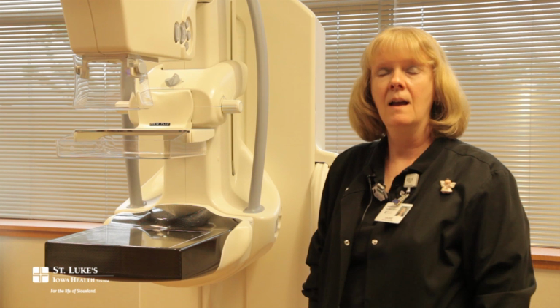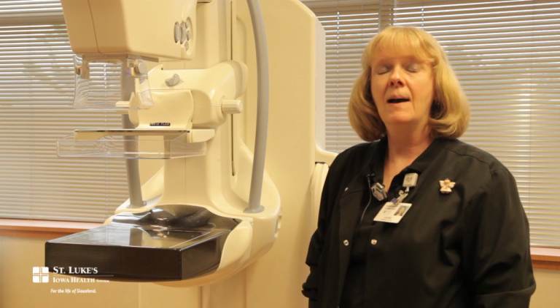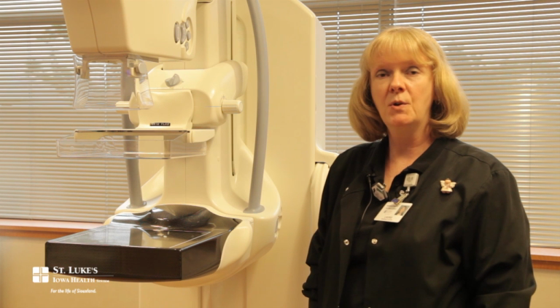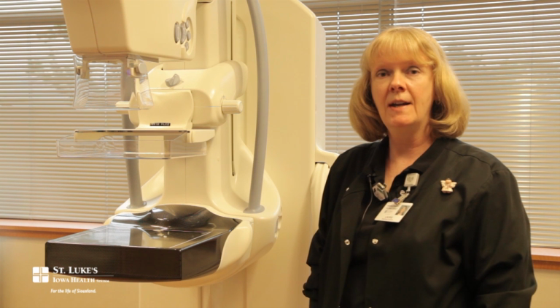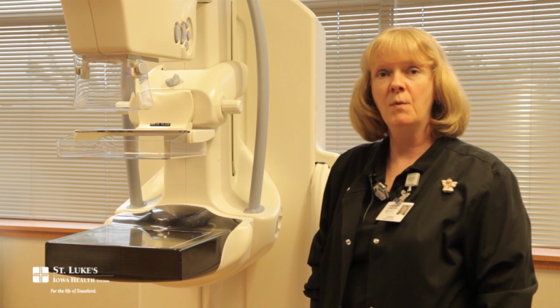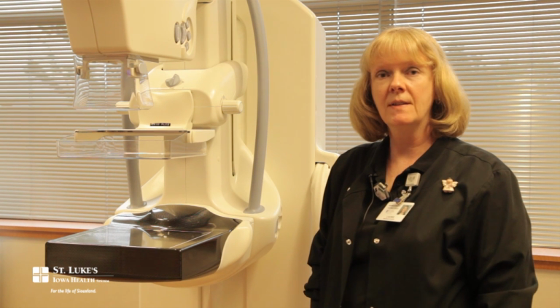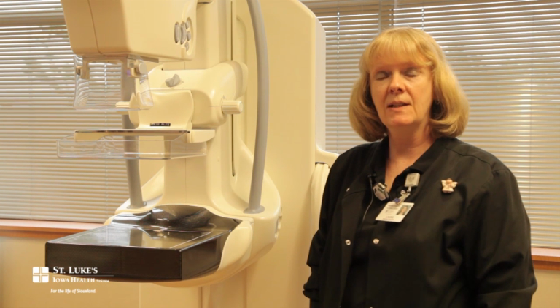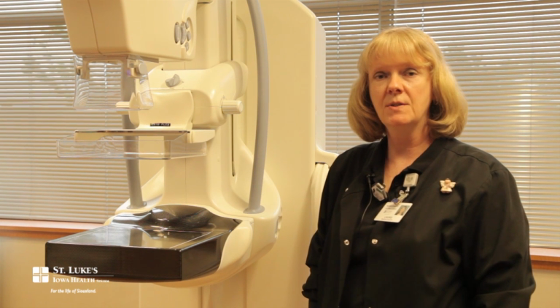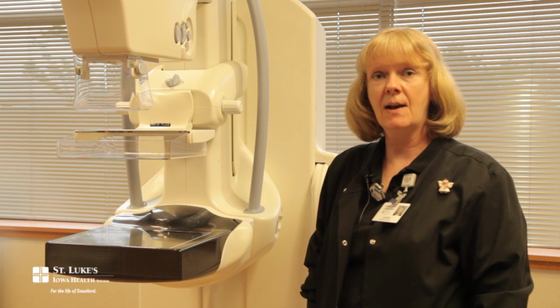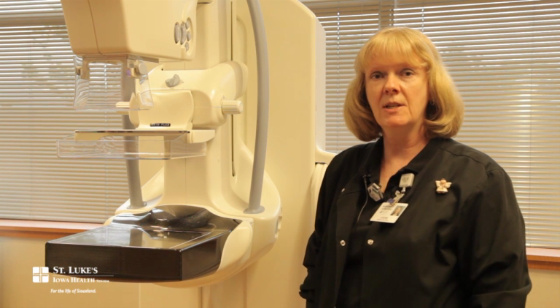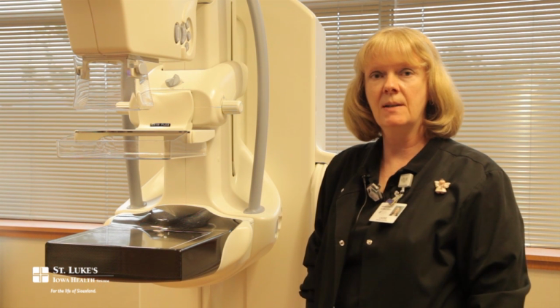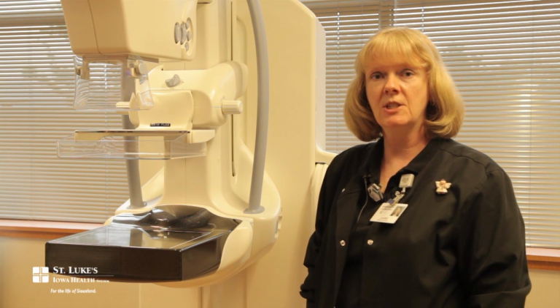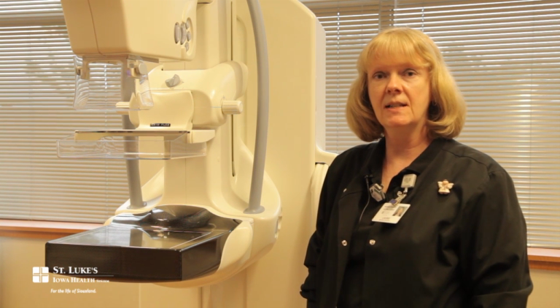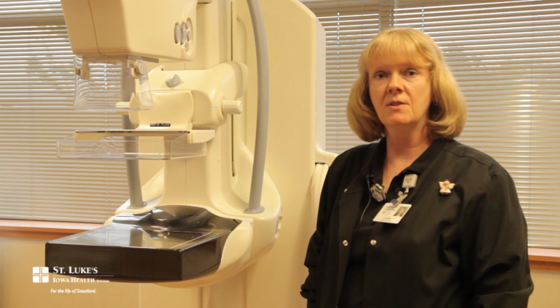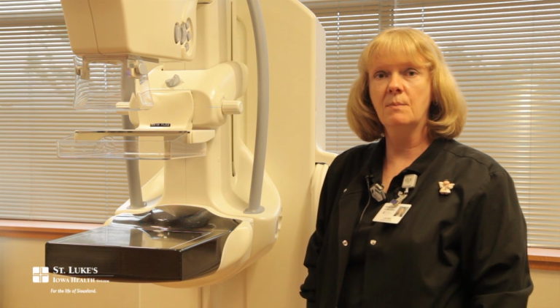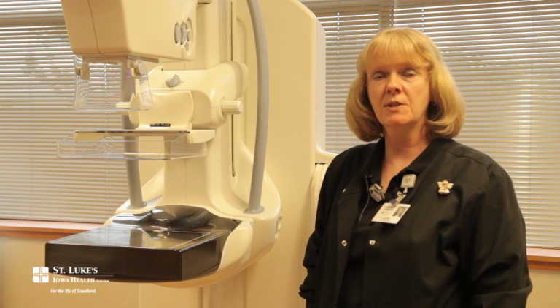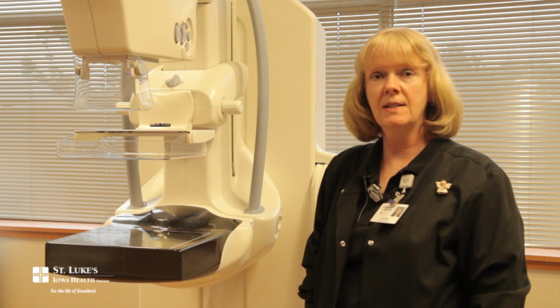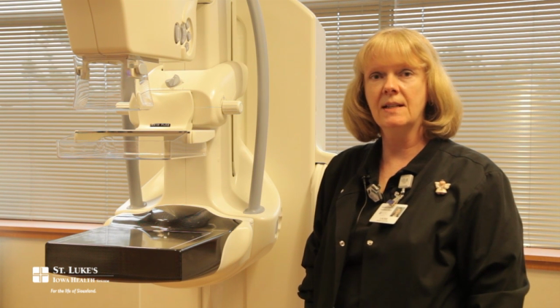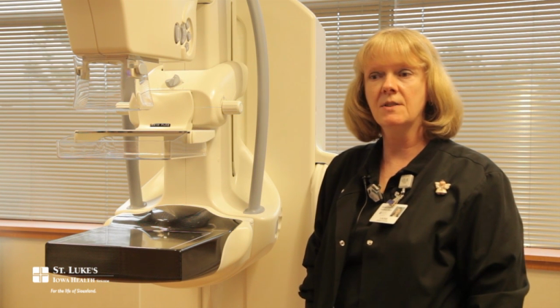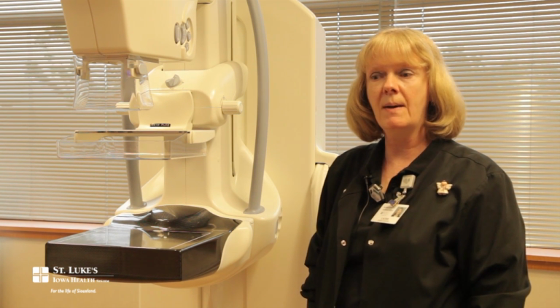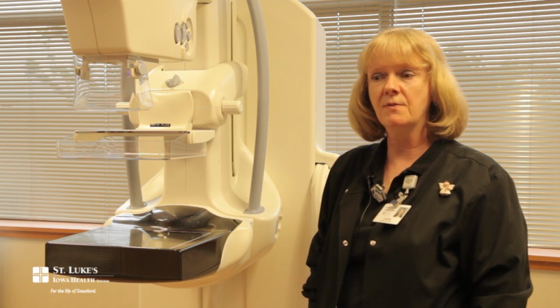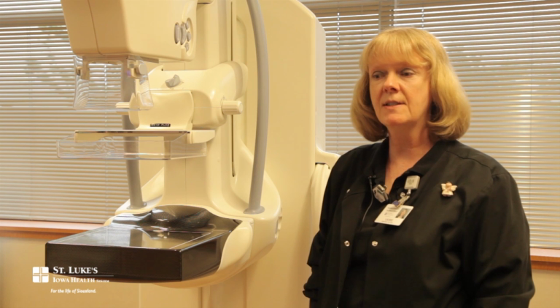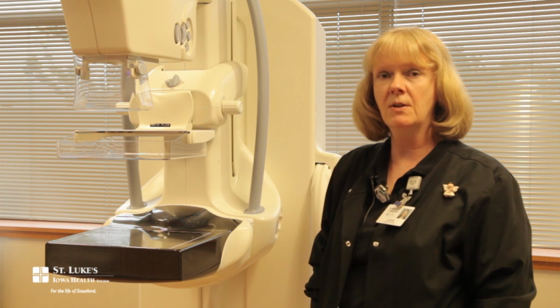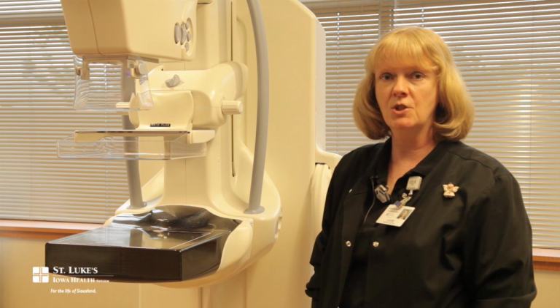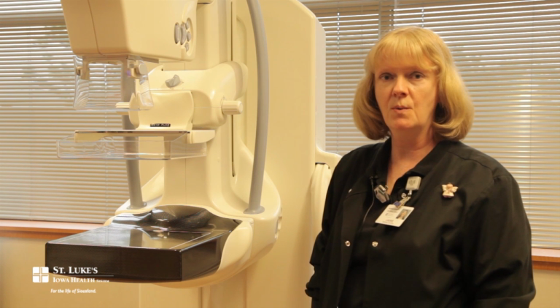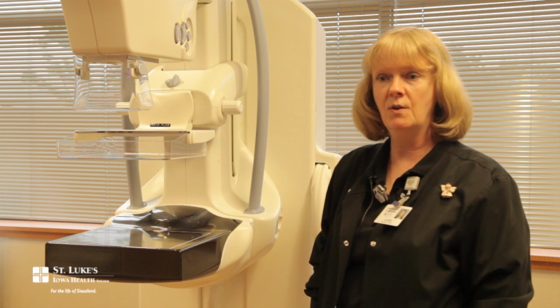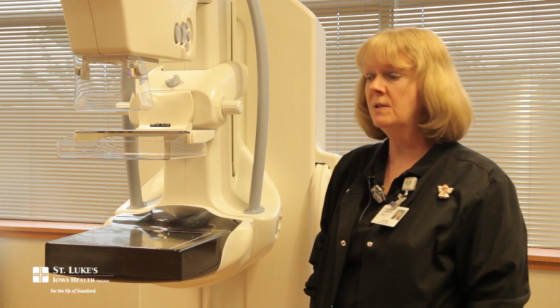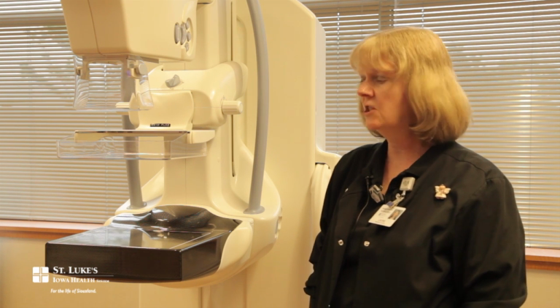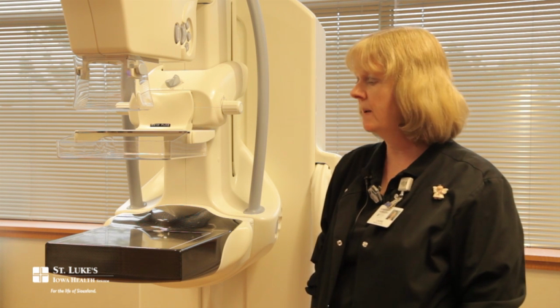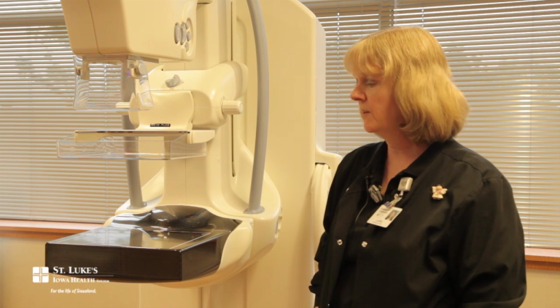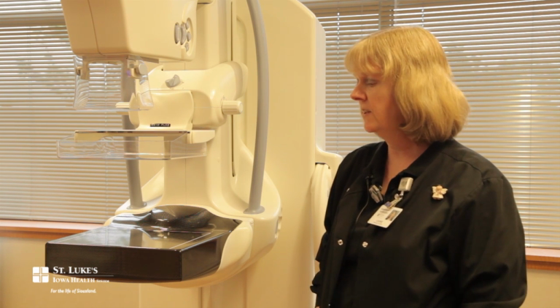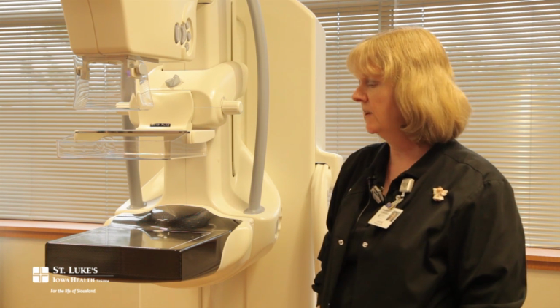I'm Lori, one of the St. Luke's Outpatient Imaging Centers and Breast Screening Centers mammographers. I'm here to show you our new digital mammography unit.